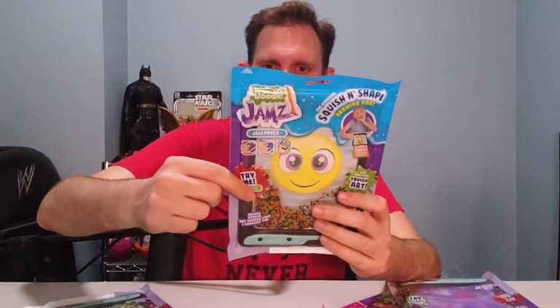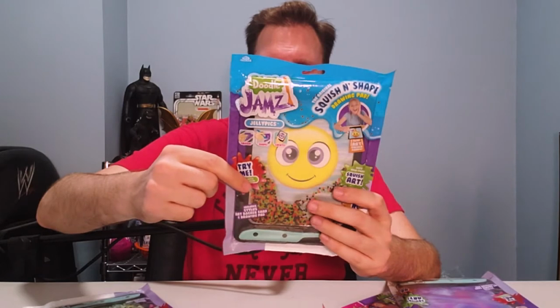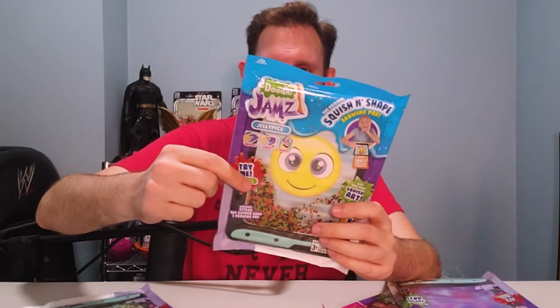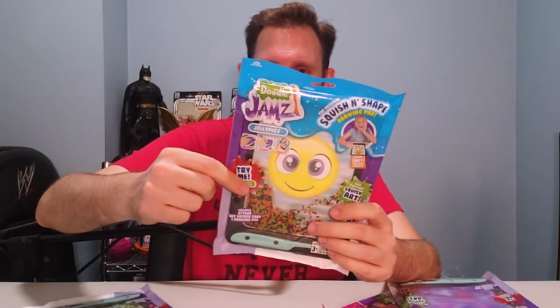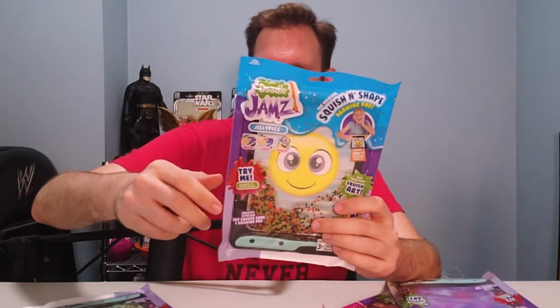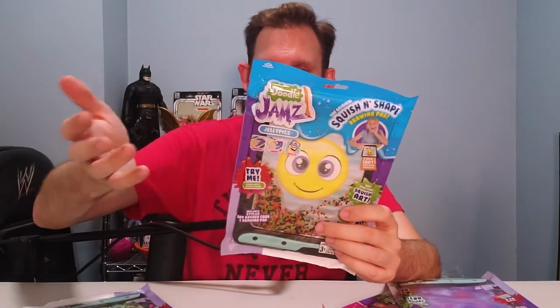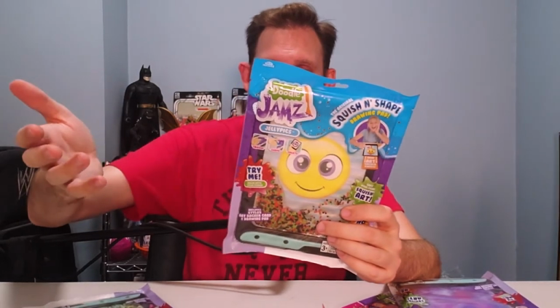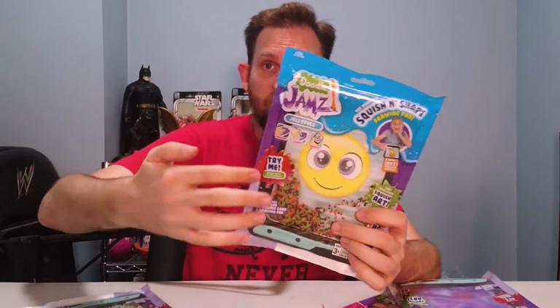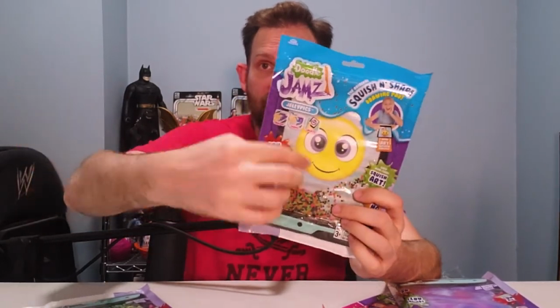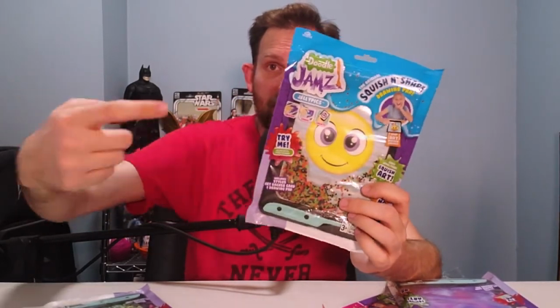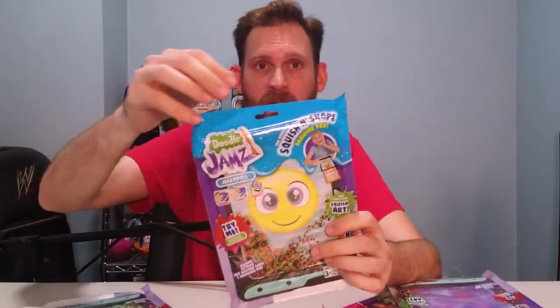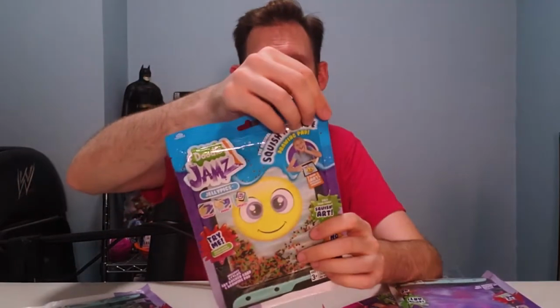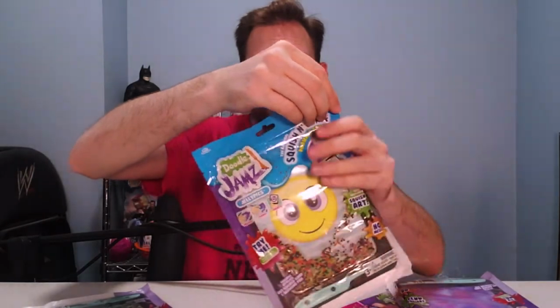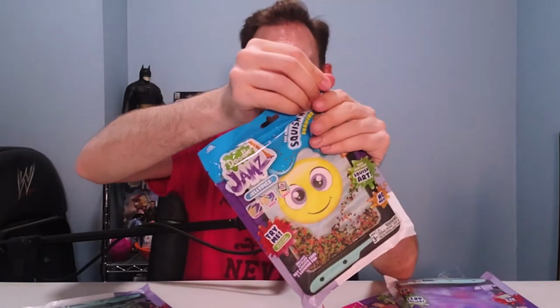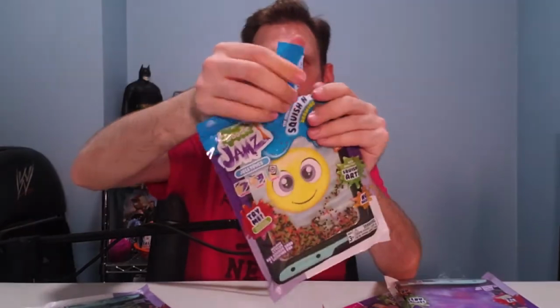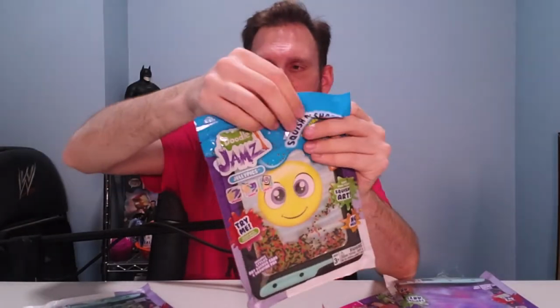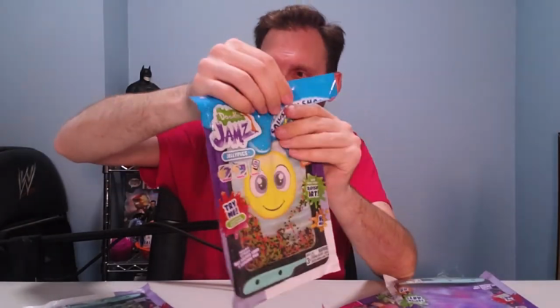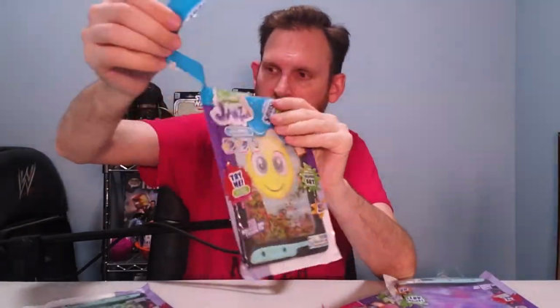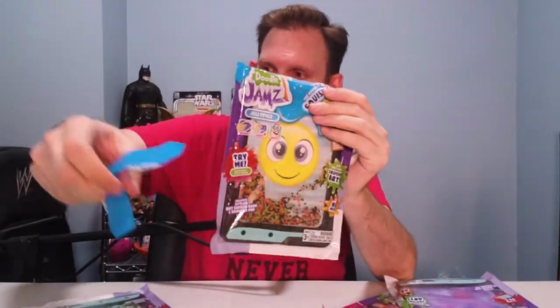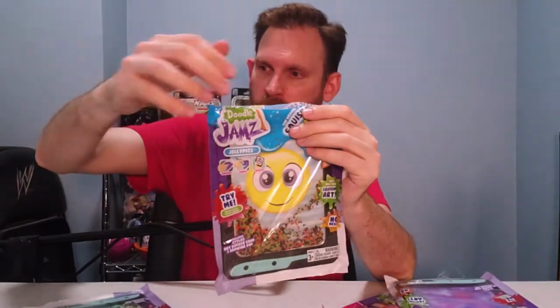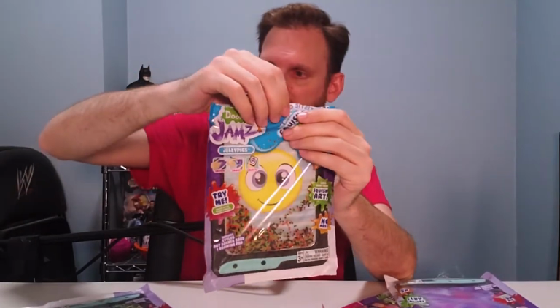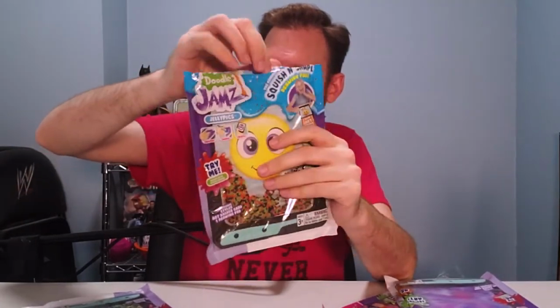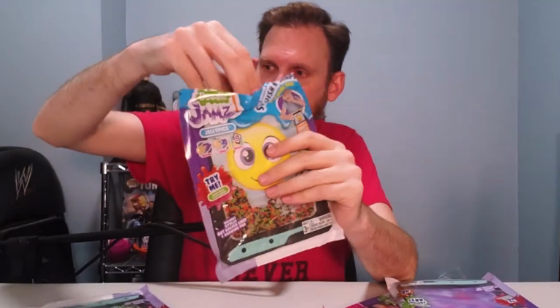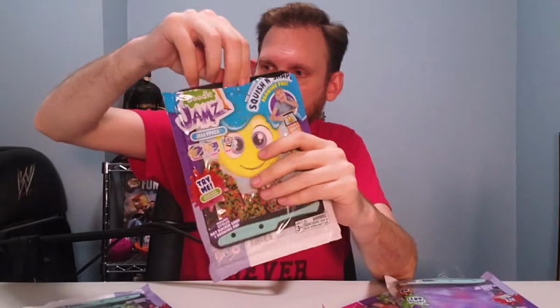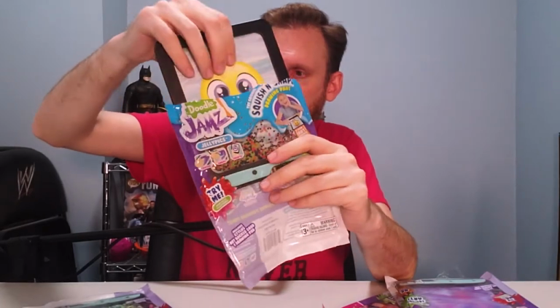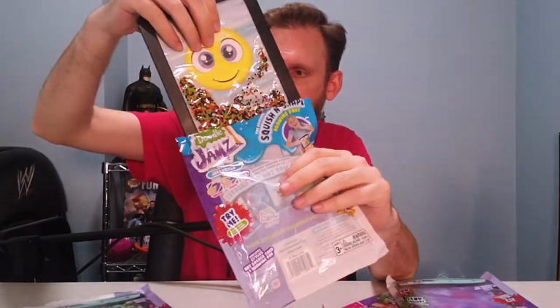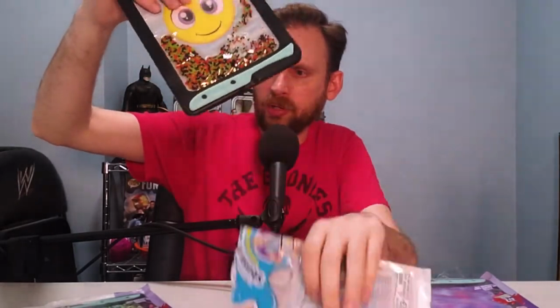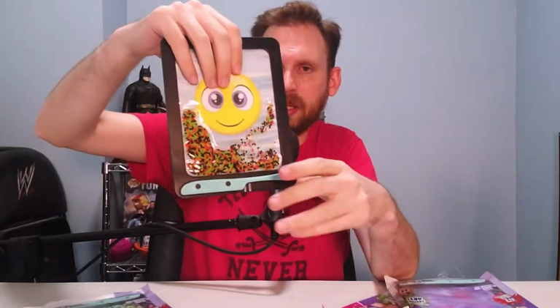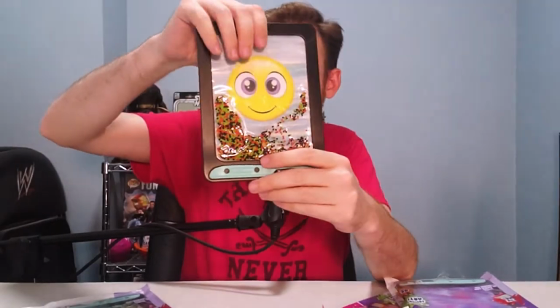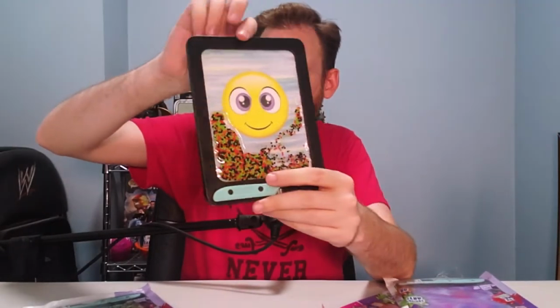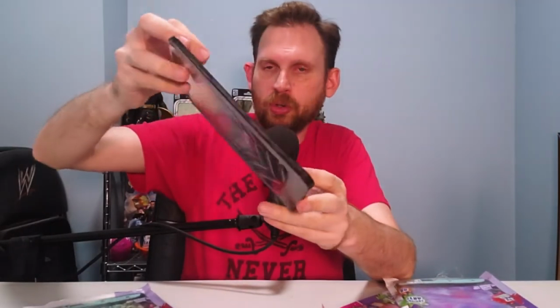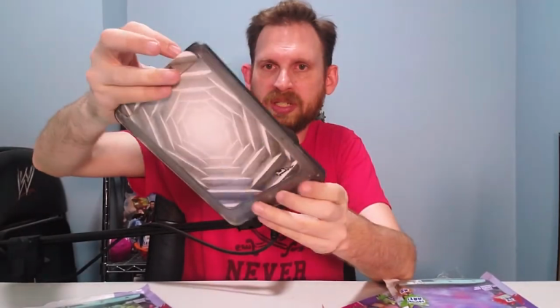You can go to DoodleJams.com and print out different backer cards, because you can flip these around and there are endless creations you can do. Go to DoodleJamsHQ also on social media, like on Instagram, or on YouTube, or on TikTok.